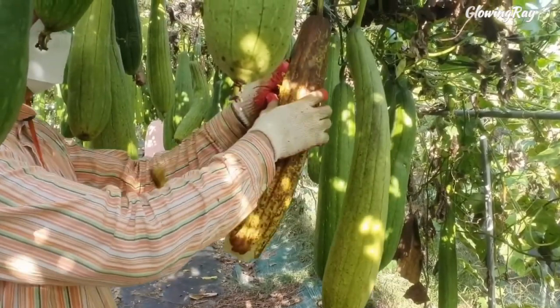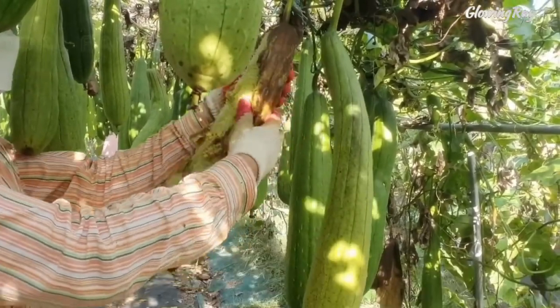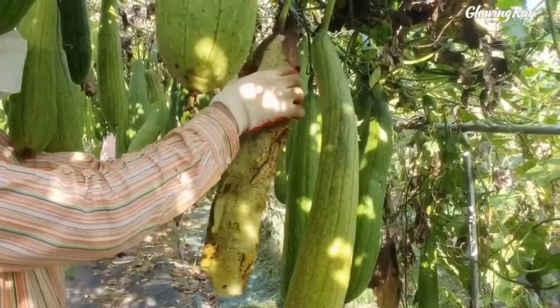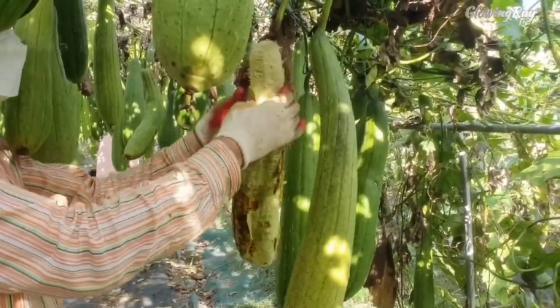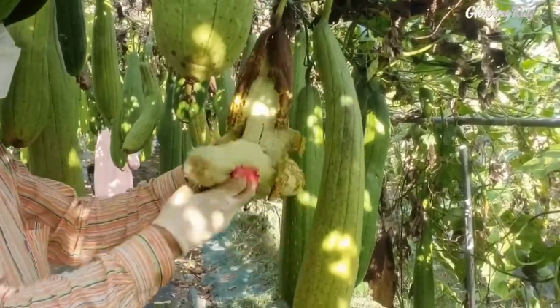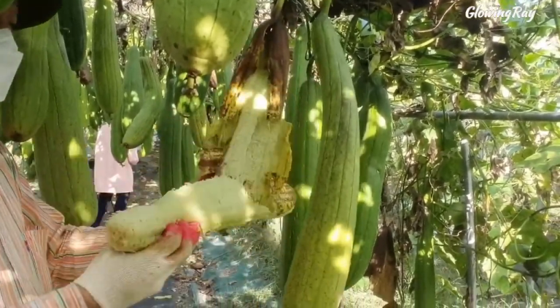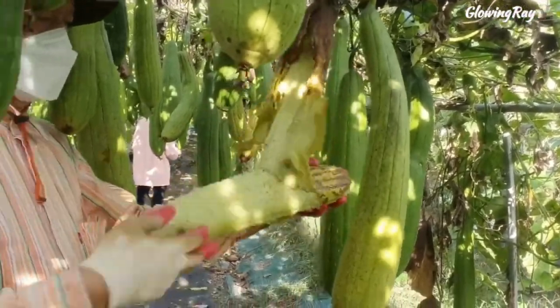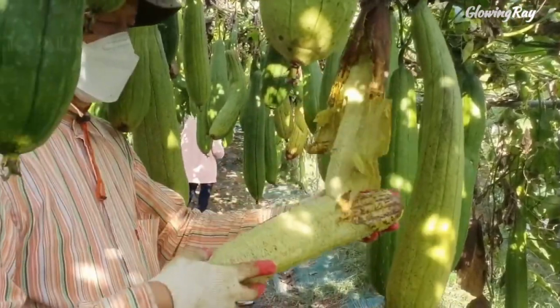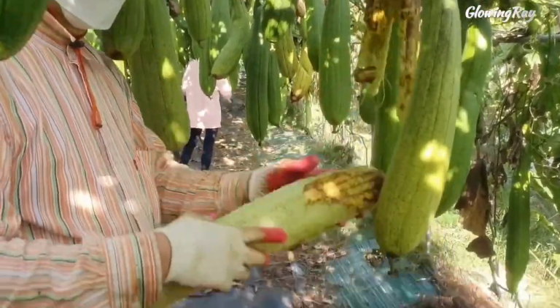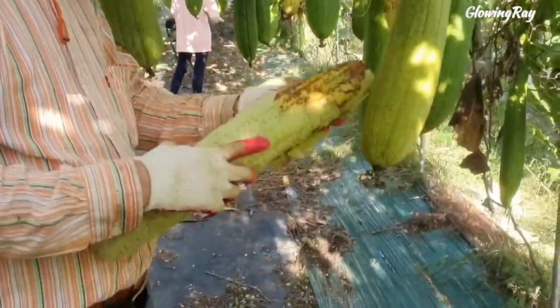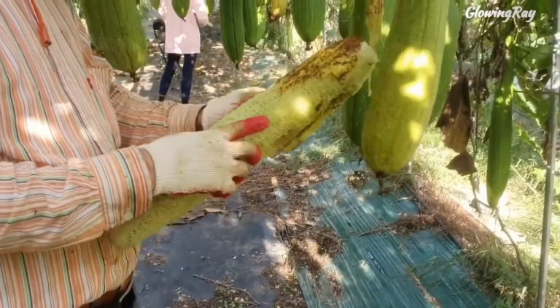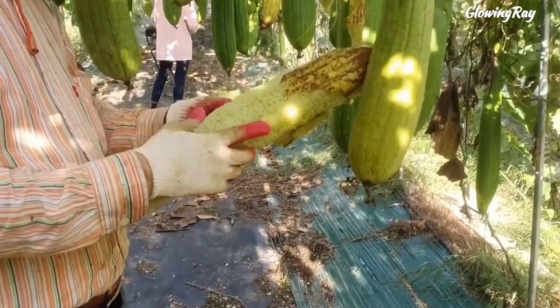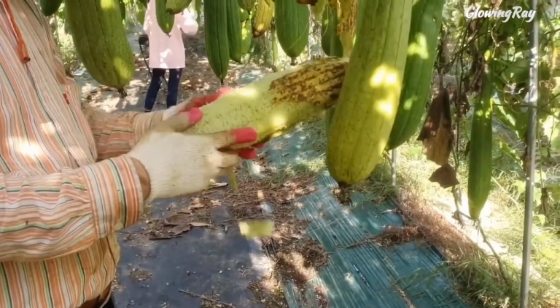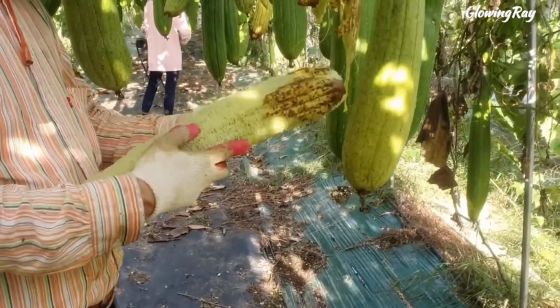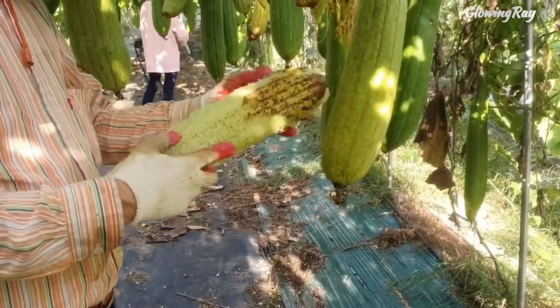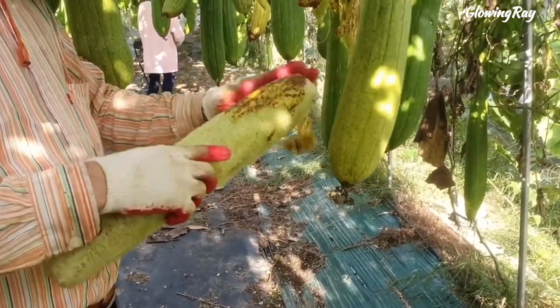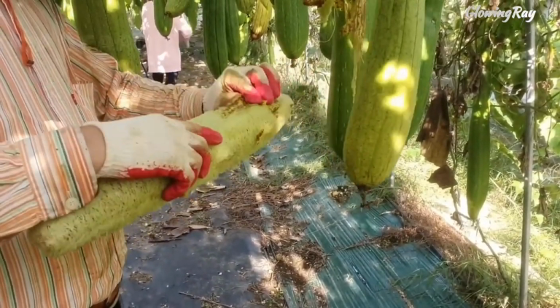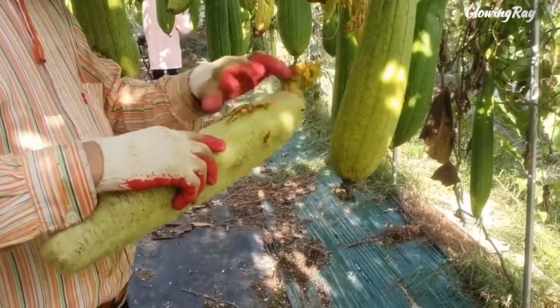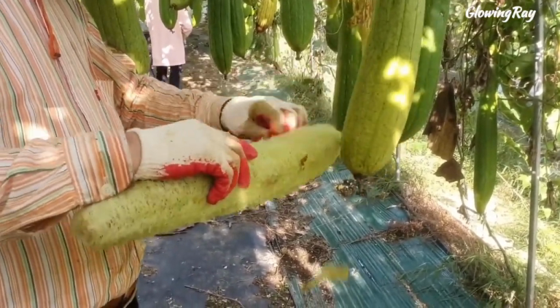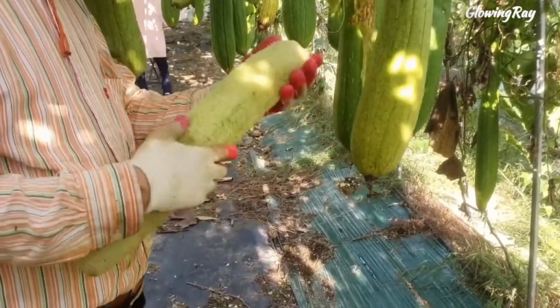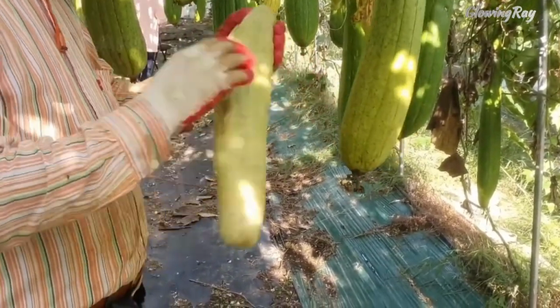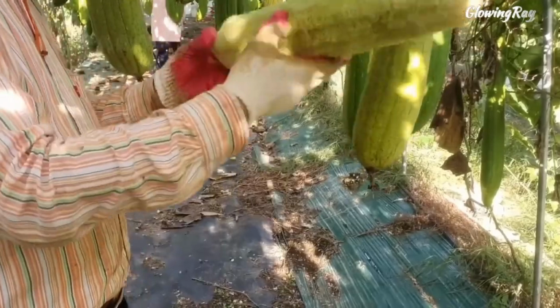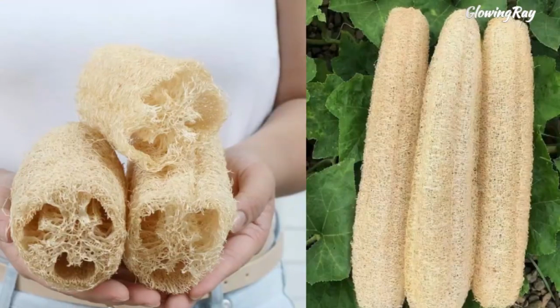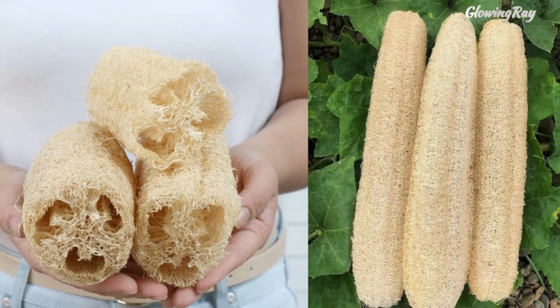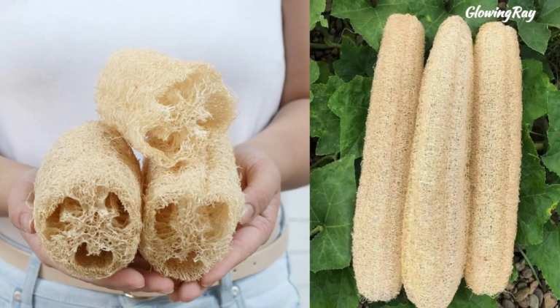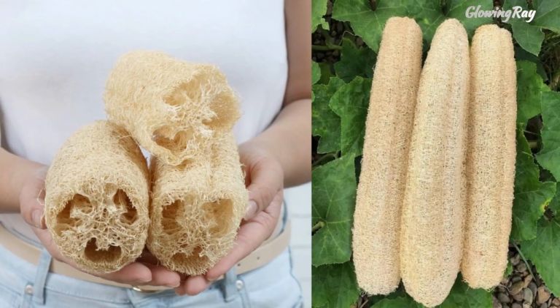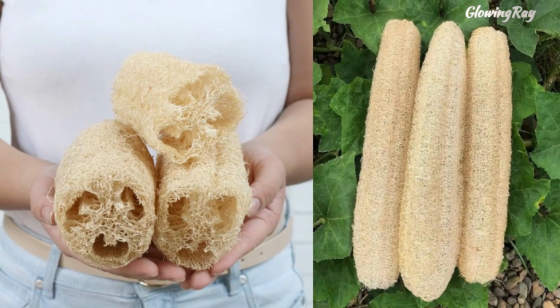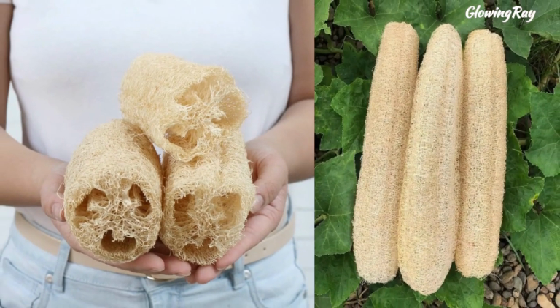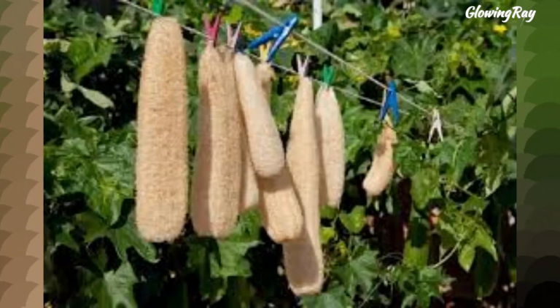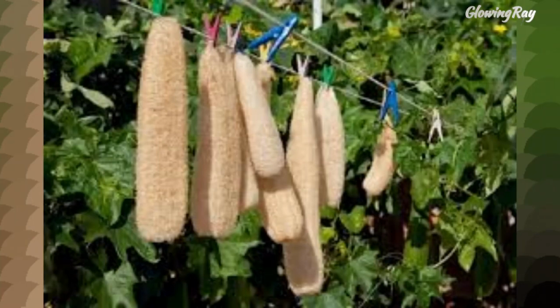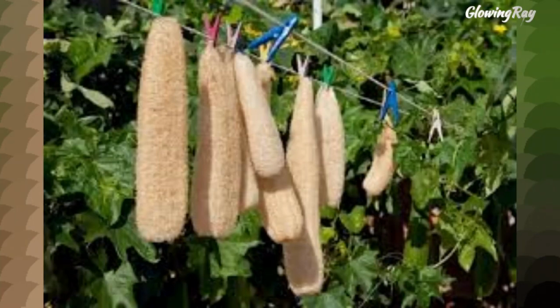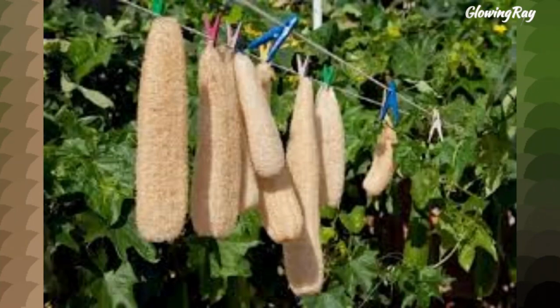Luffa is also used in traditional medicine in Vietnam, as it is believed to have various health benefits, including improving digestion and reducing inflammation. Additionally, the seeds of the luffa plant are used to make a type of oil that is used in cooking and skincare products.